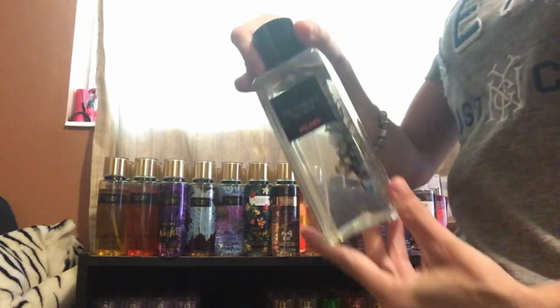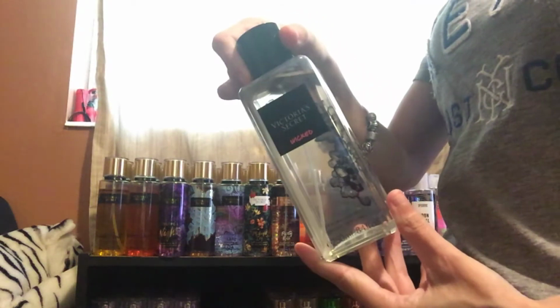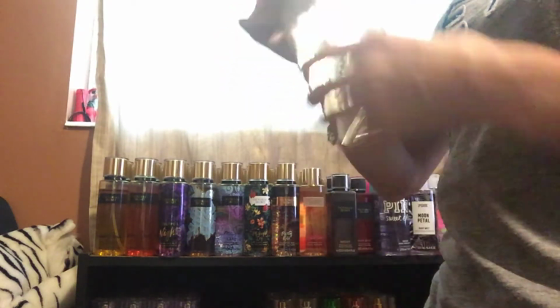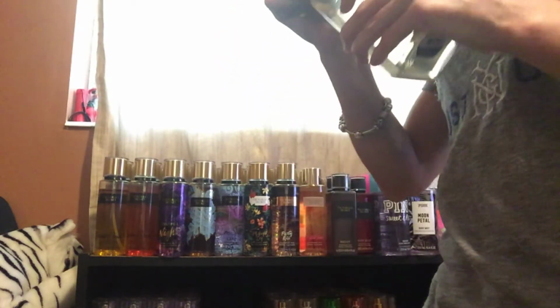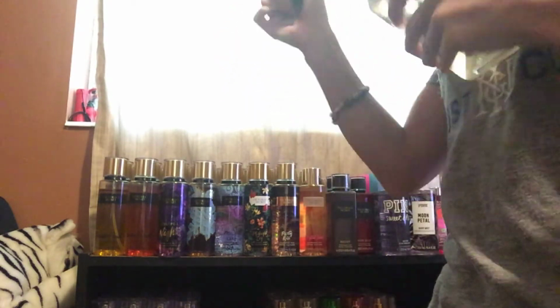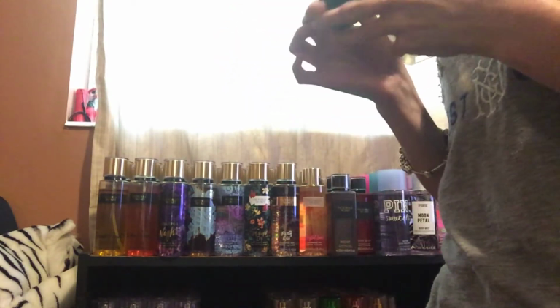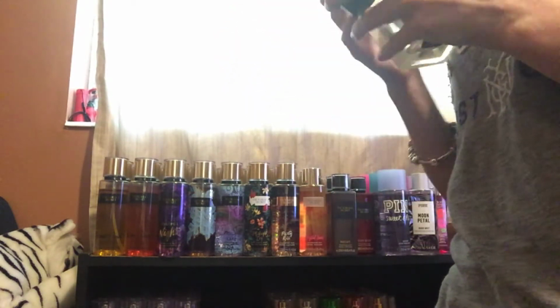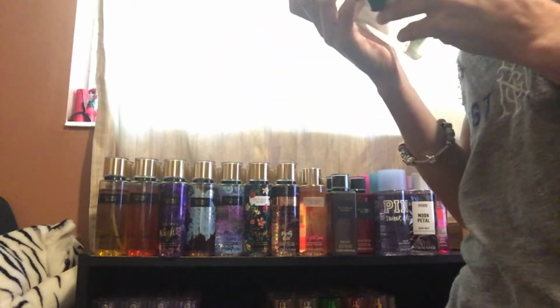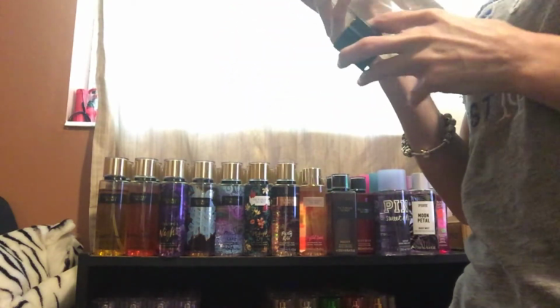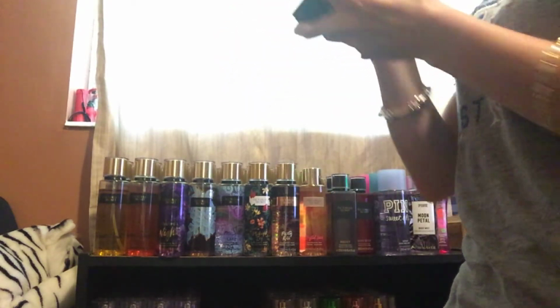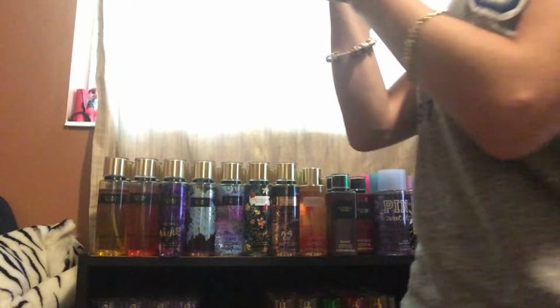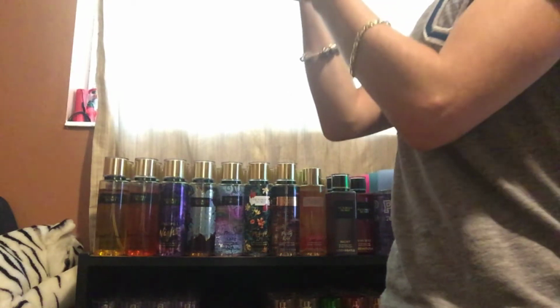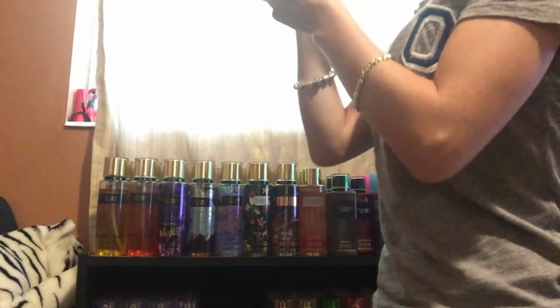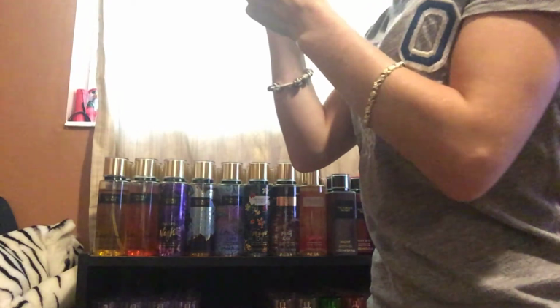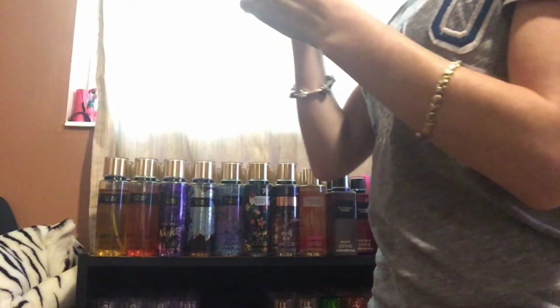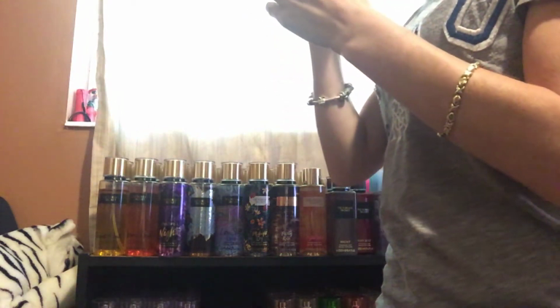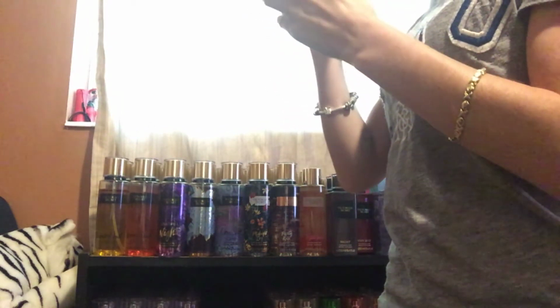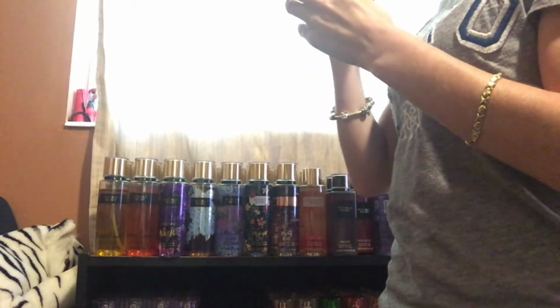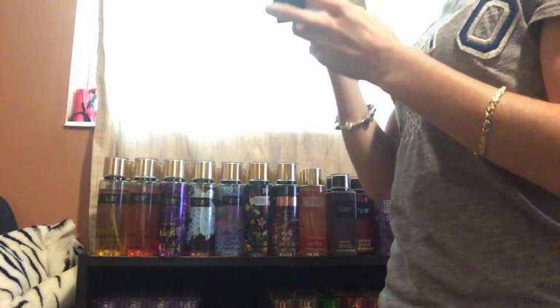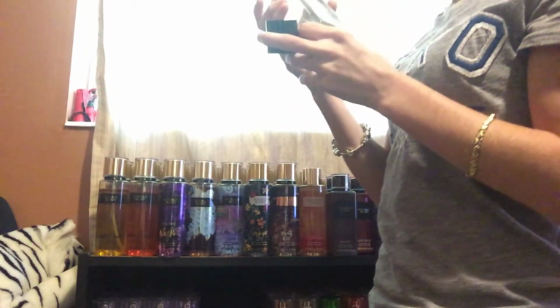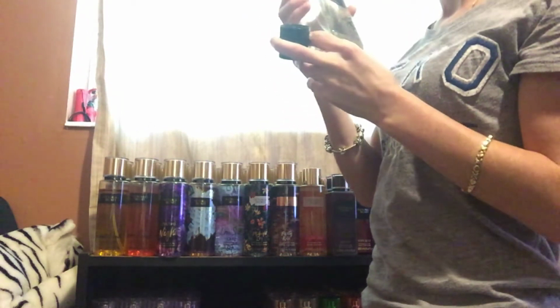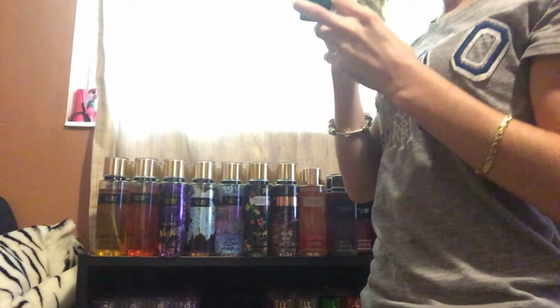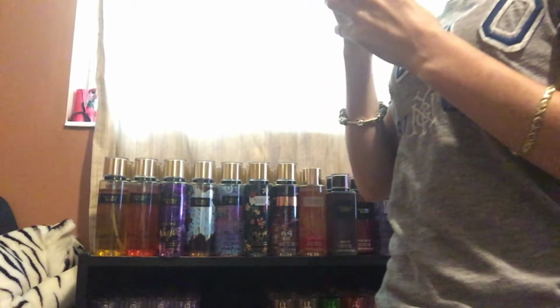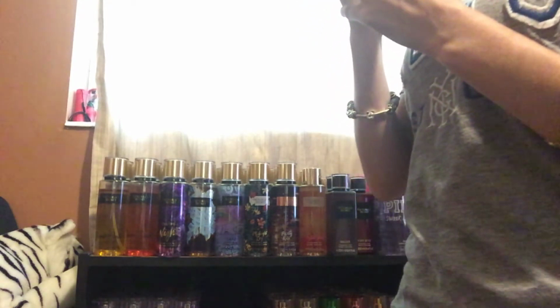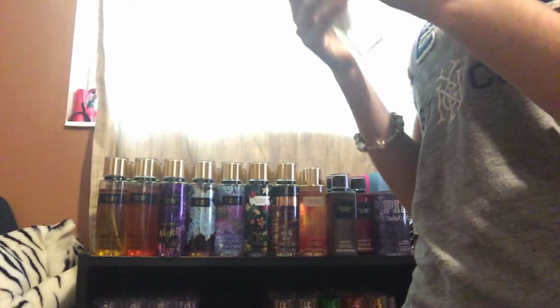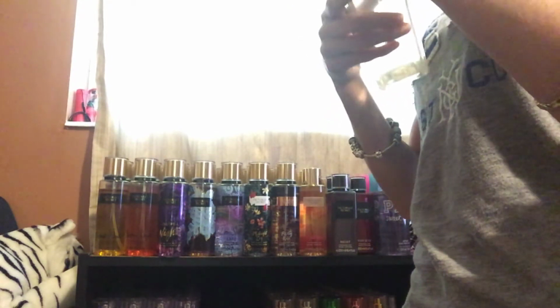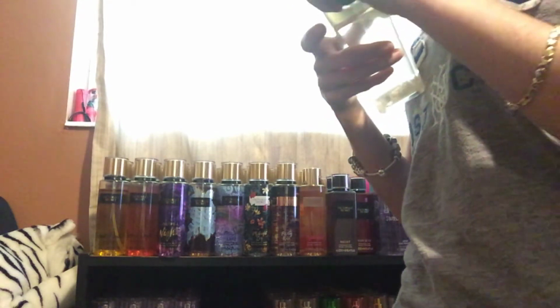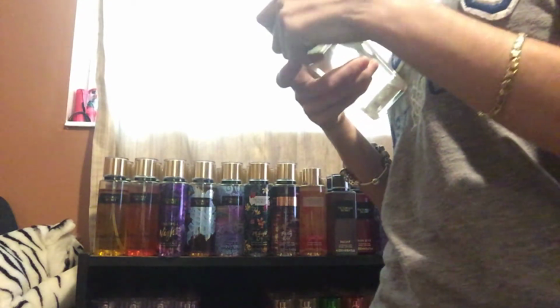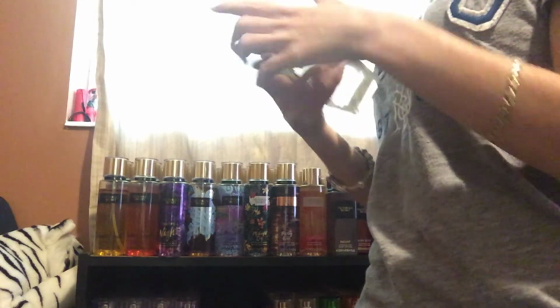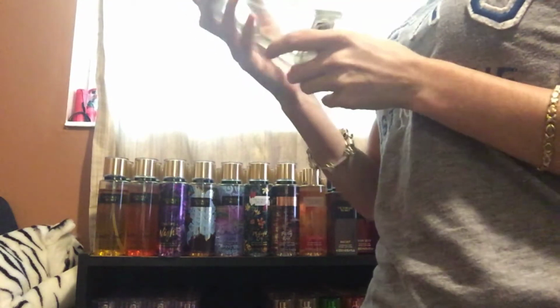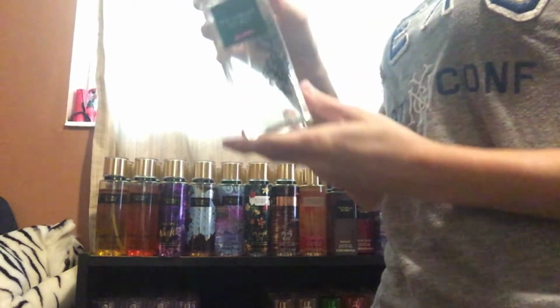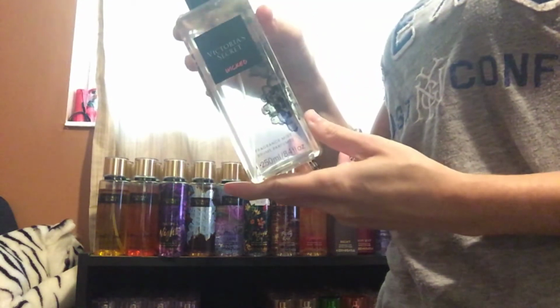Next, I have Victoria's Secret Rickard. I bought this during Halloween. This one smells really good — it has vanilla in it. It smells really nice, so I'm going to keep this one.